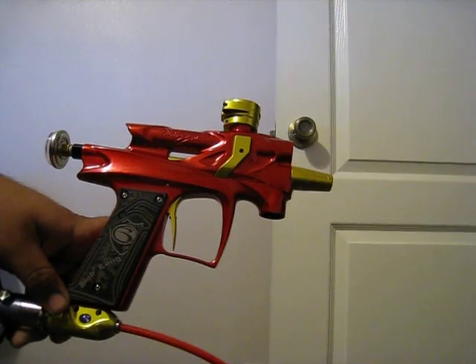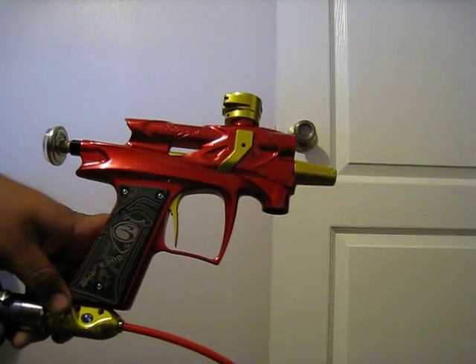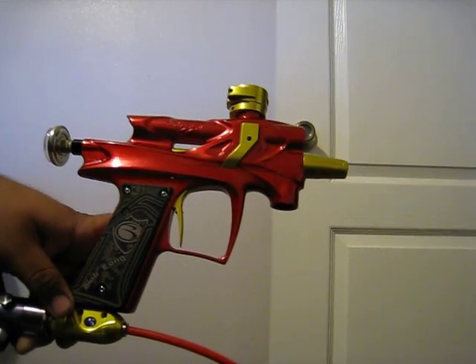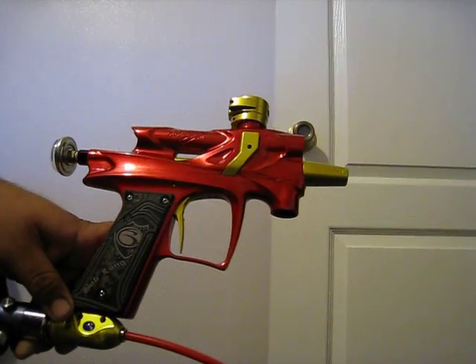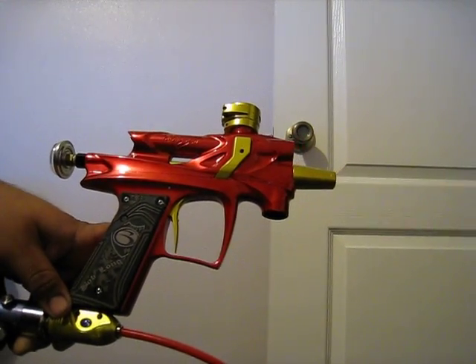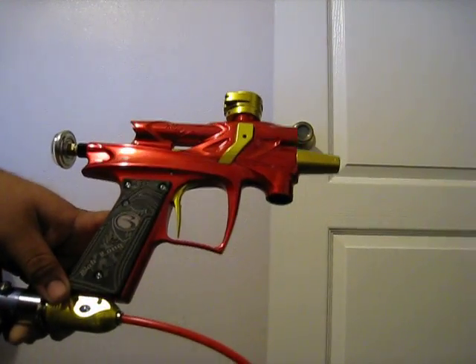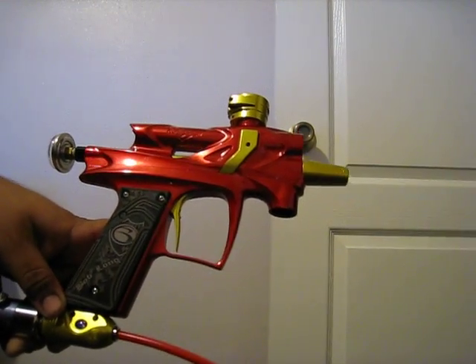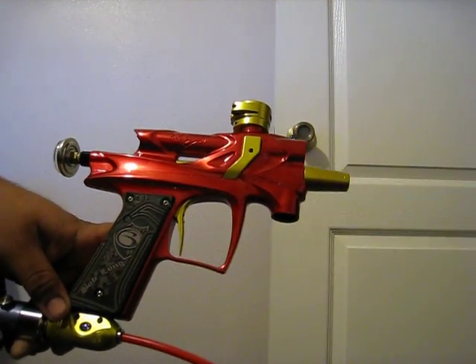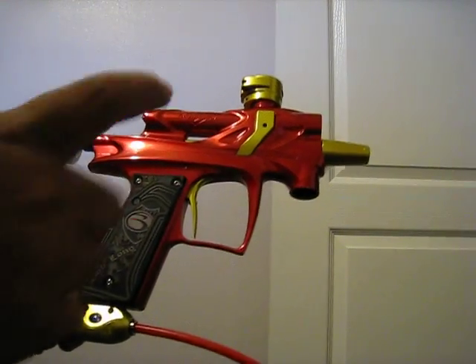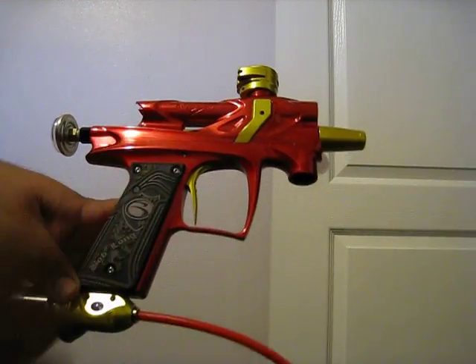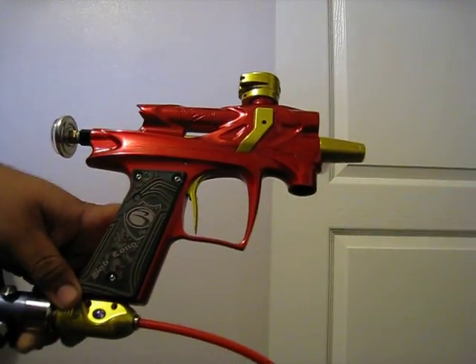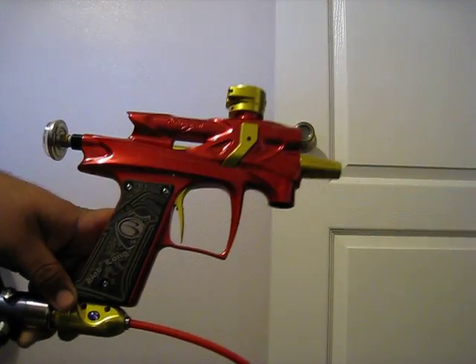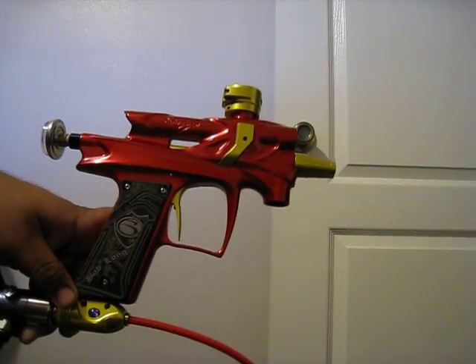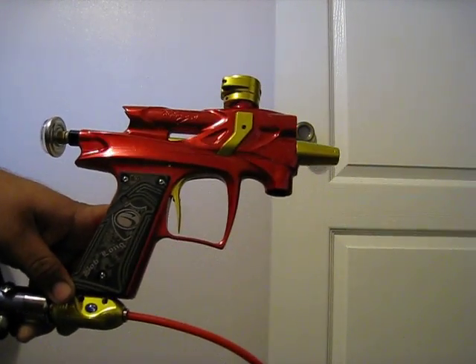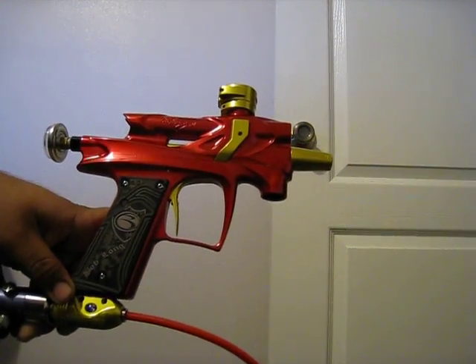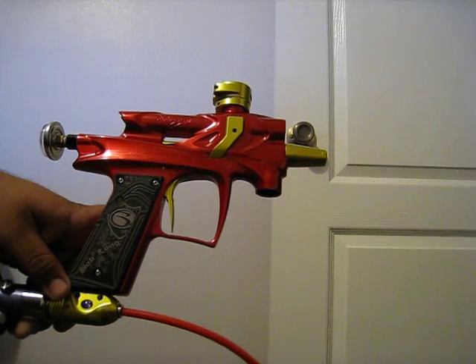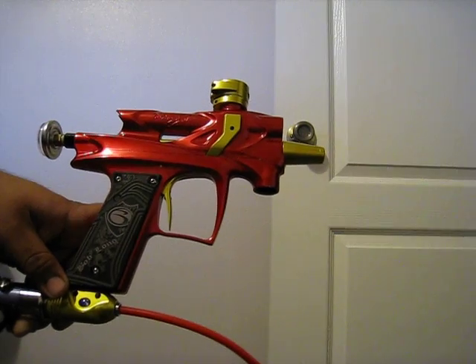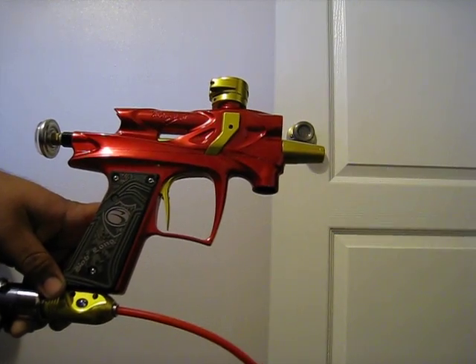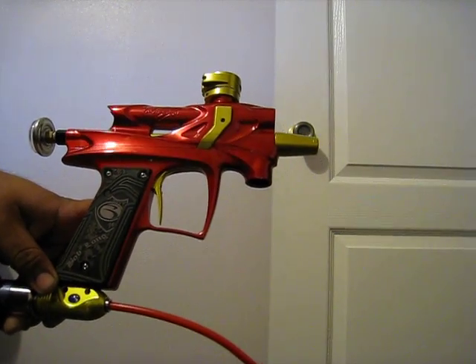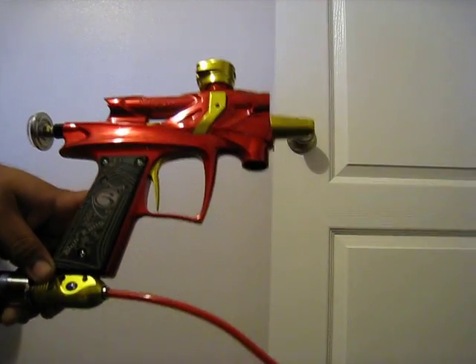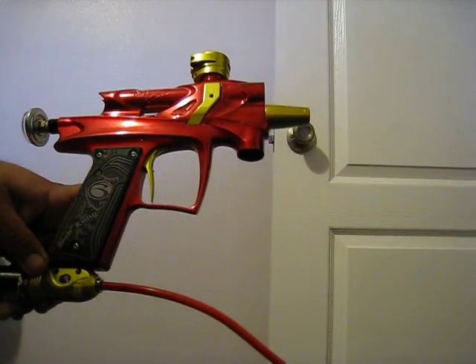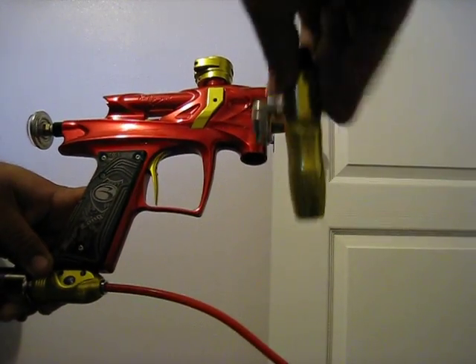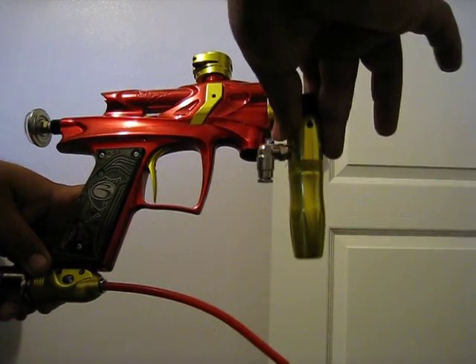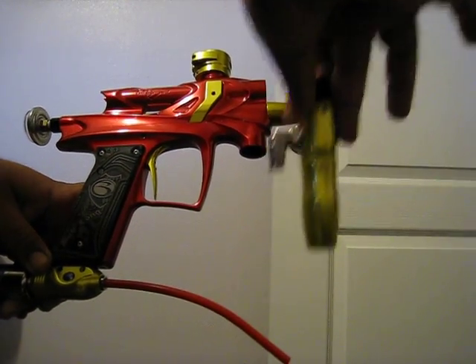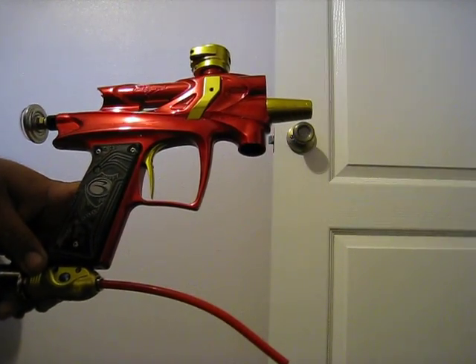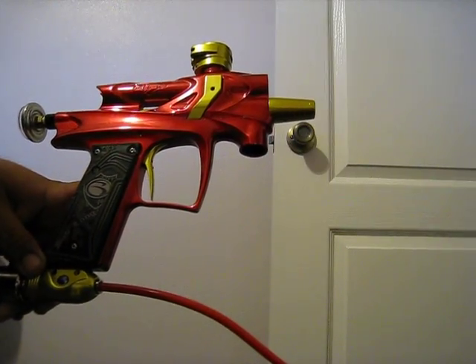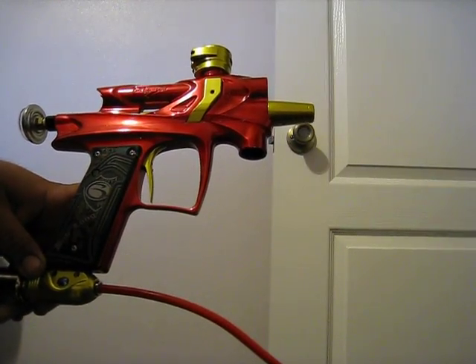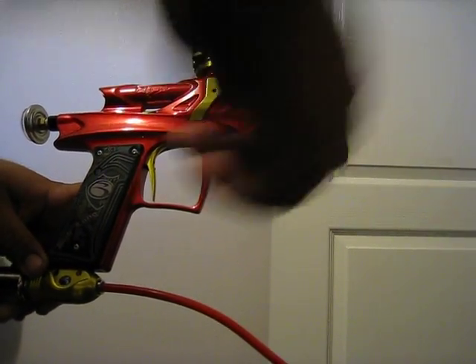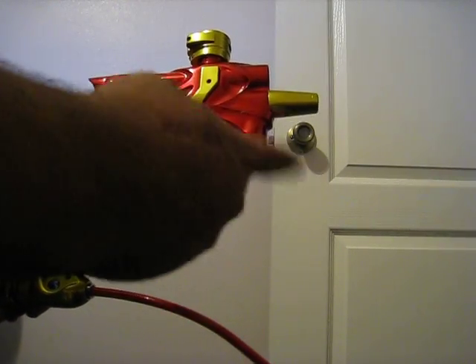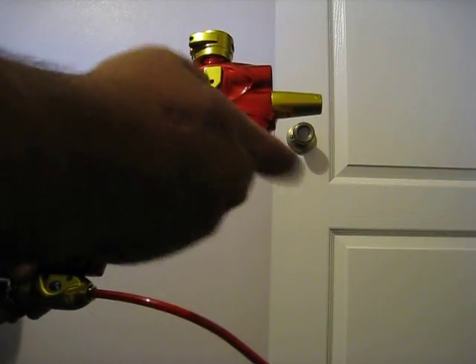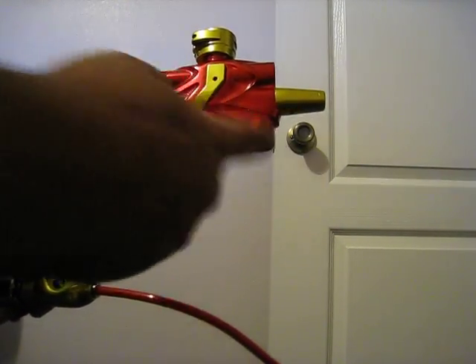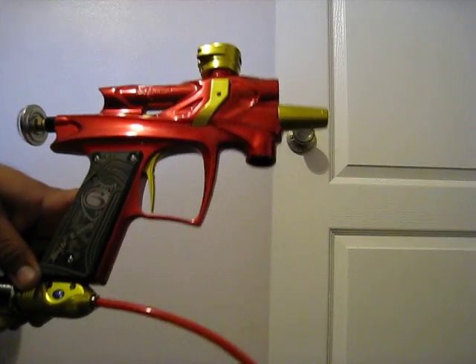Hey guys, this is Flawless427. This is the Iron Man themed device that I'm trying to get rid of. I have the HPR right here. Just want to show you all the little modification I did down here.